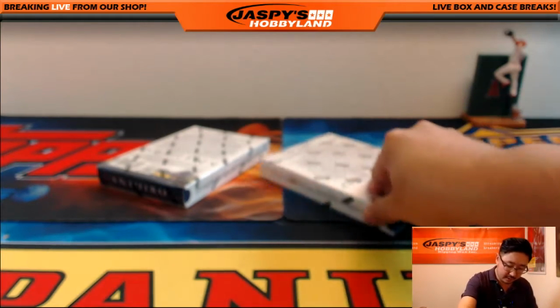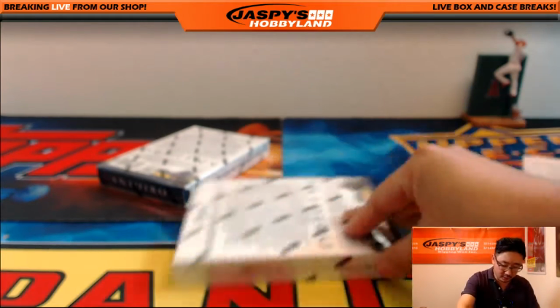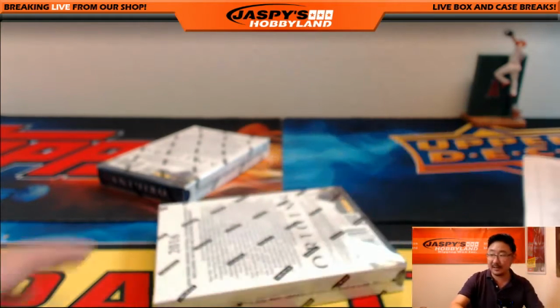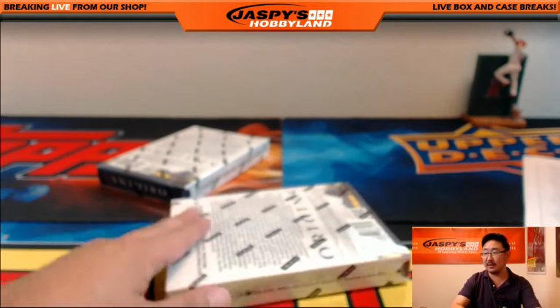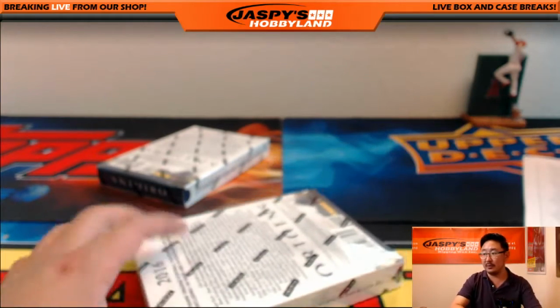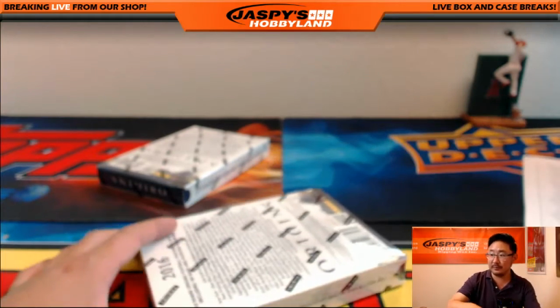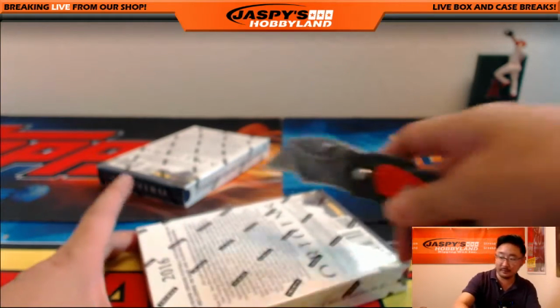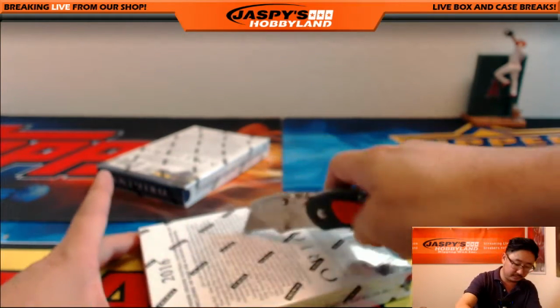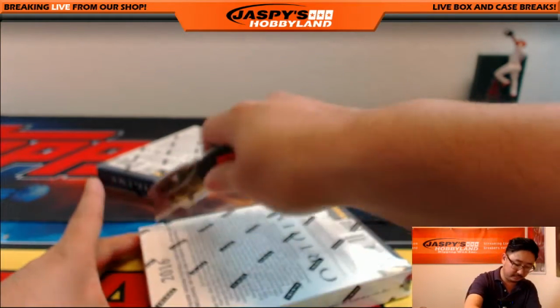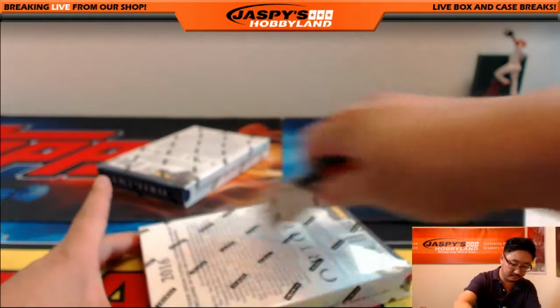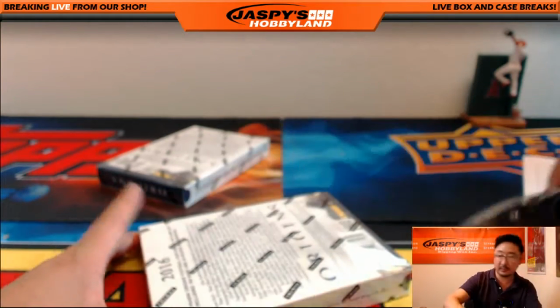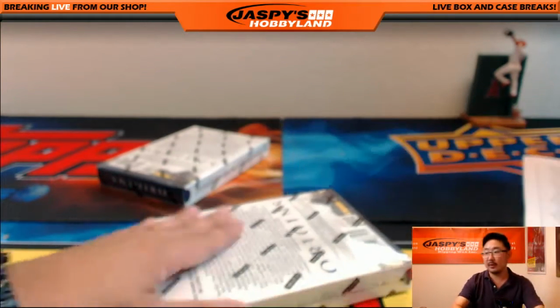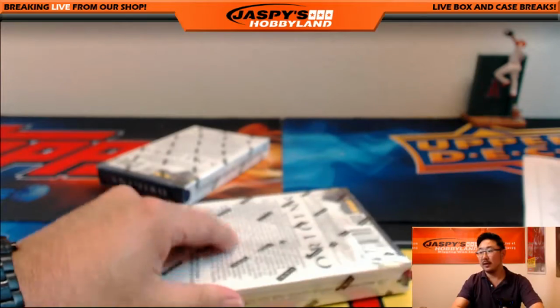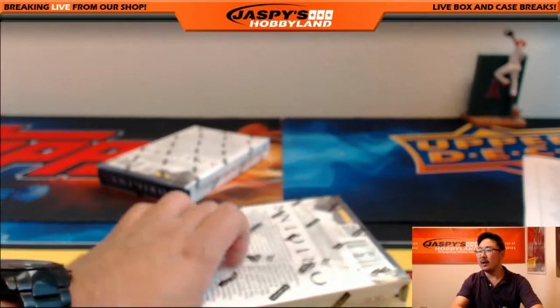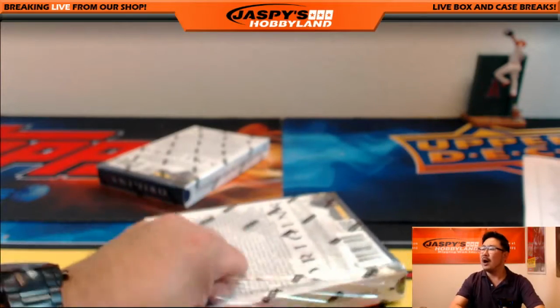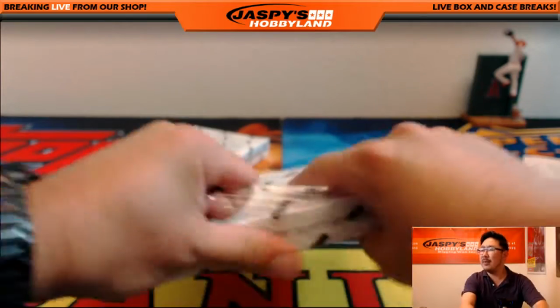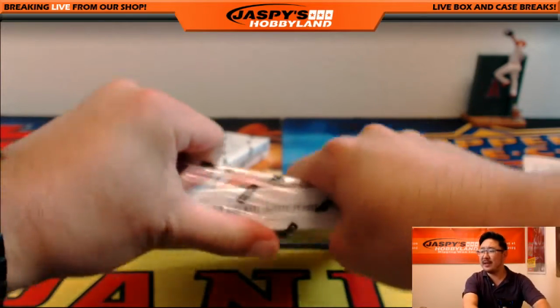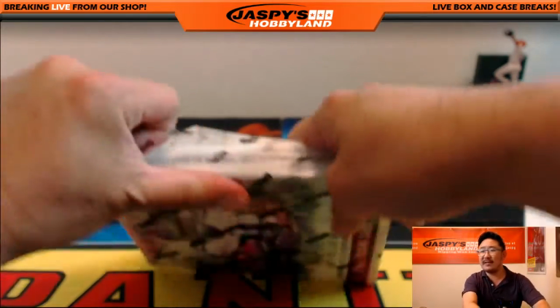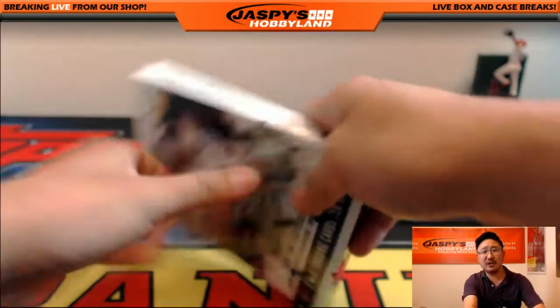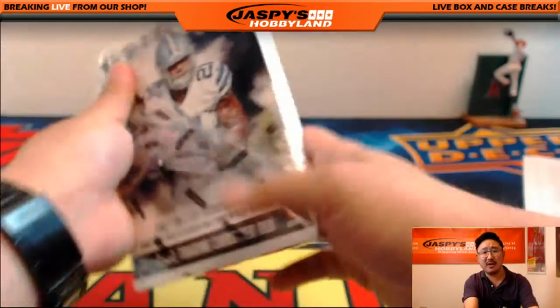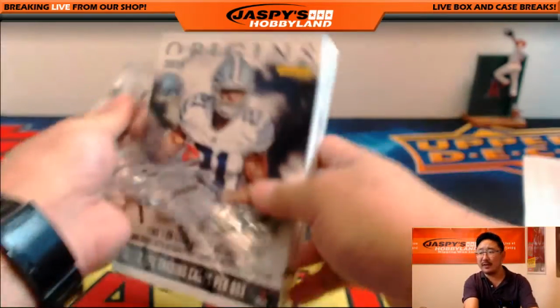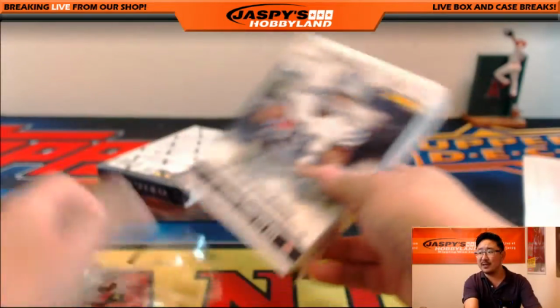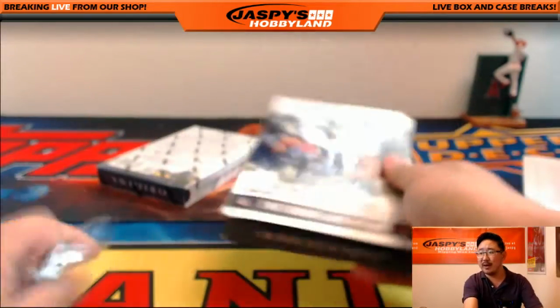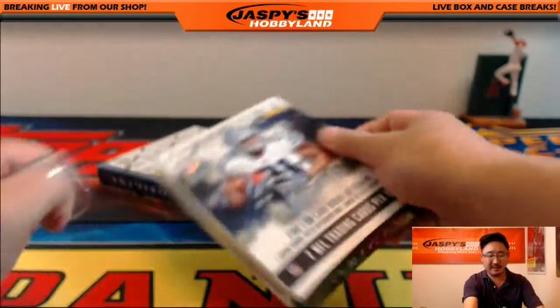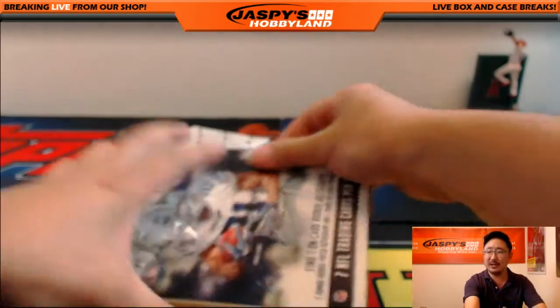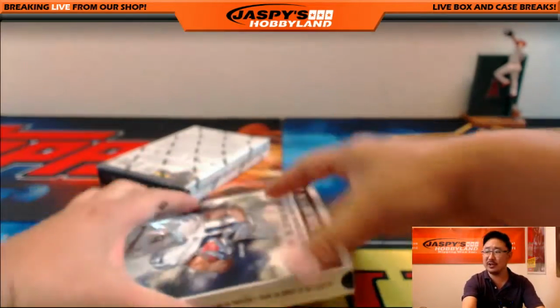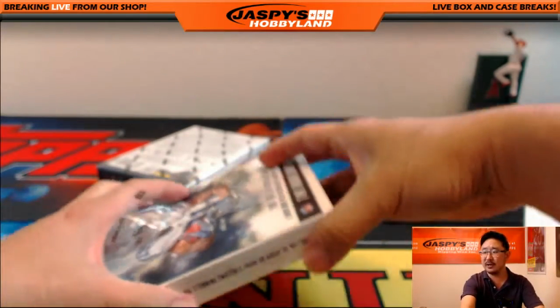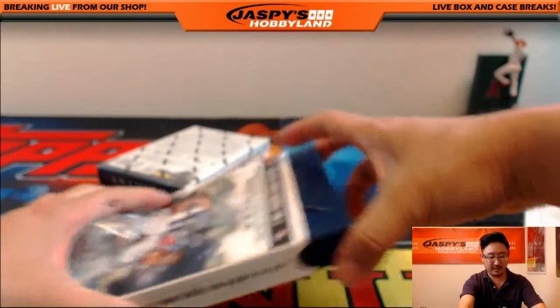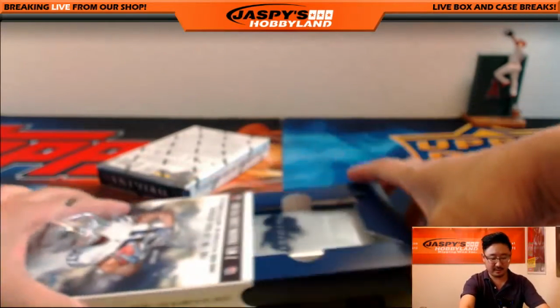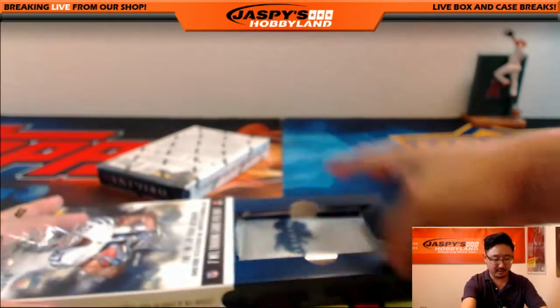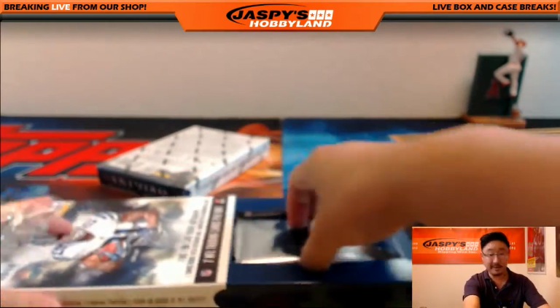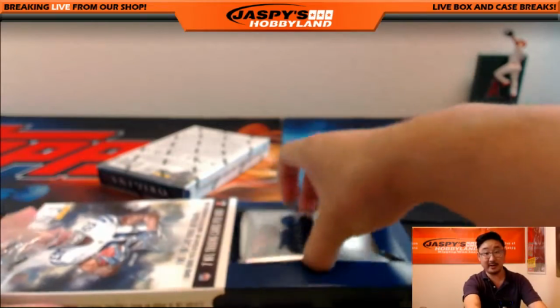Two boxes to go. Maybe he does have a jersey card in there somewhere — that David Johnson jersey card, maybe it's in here.